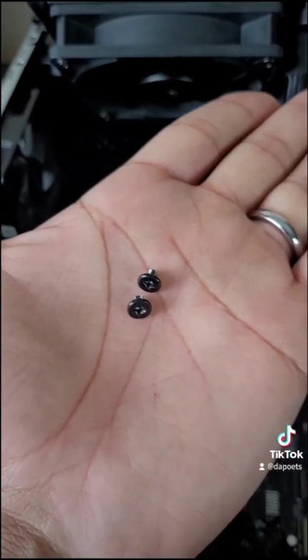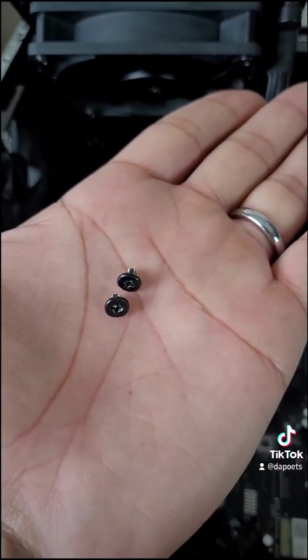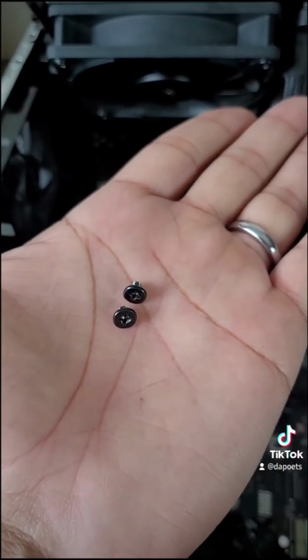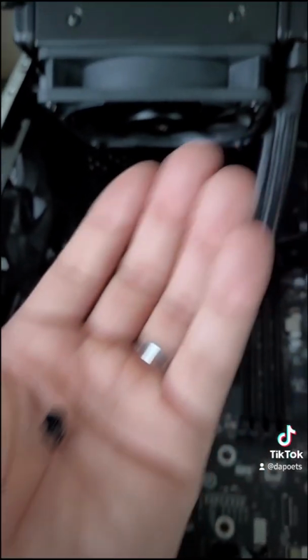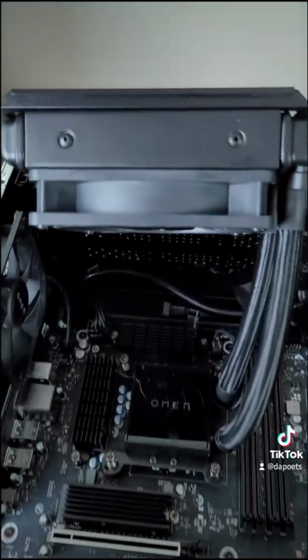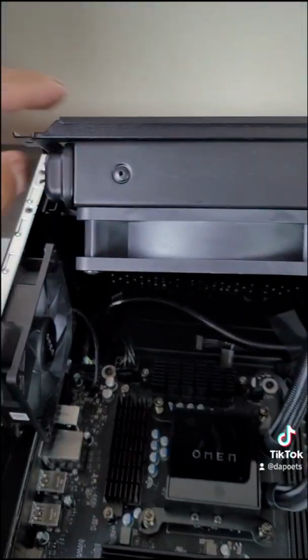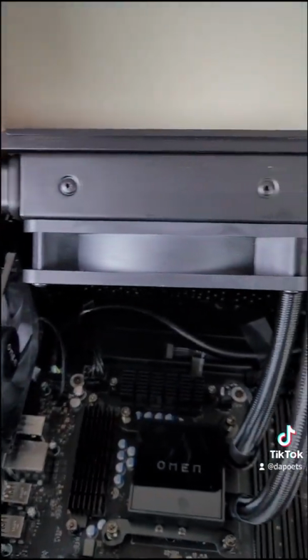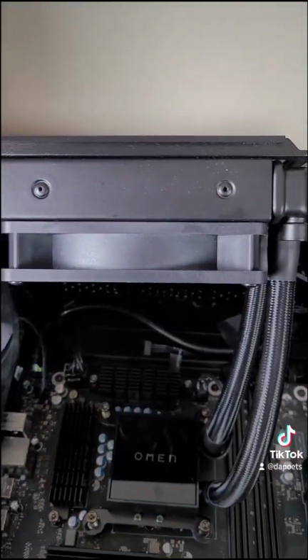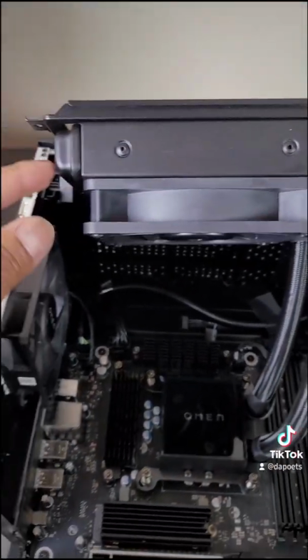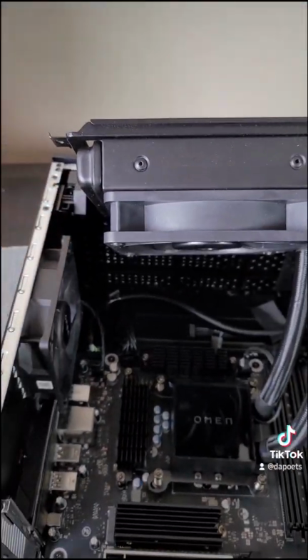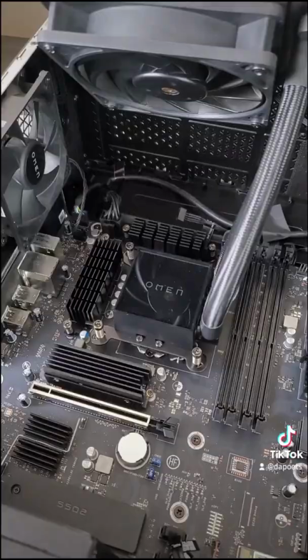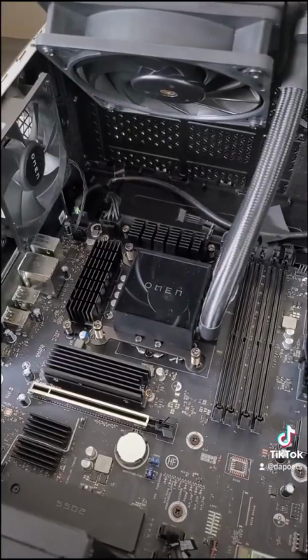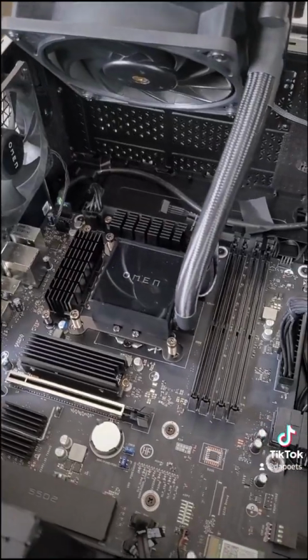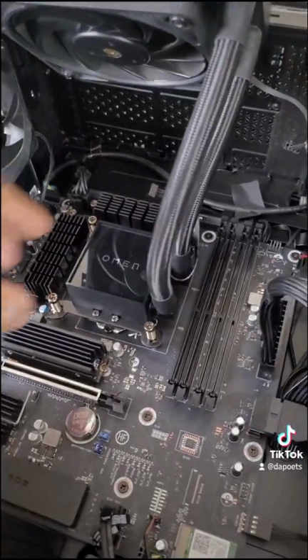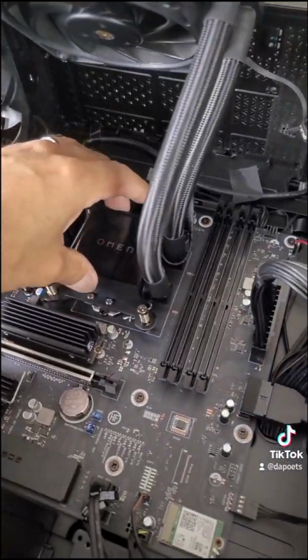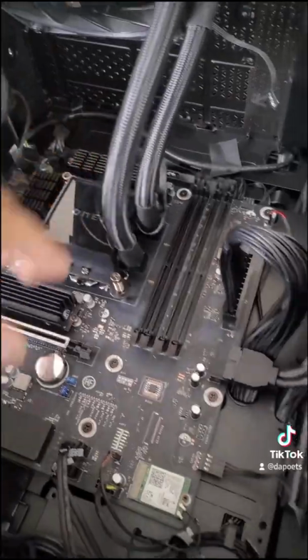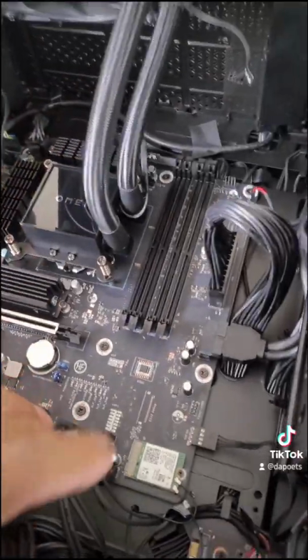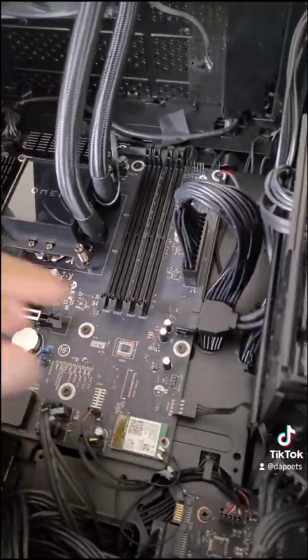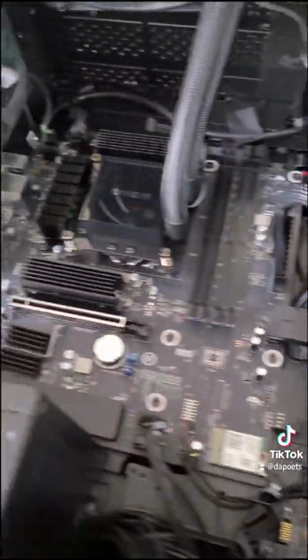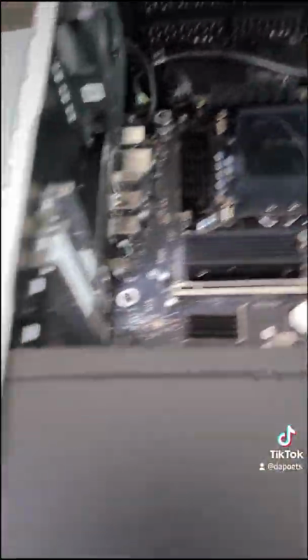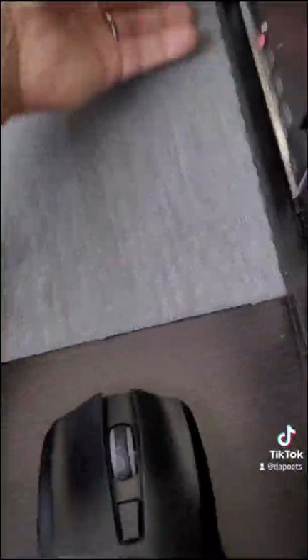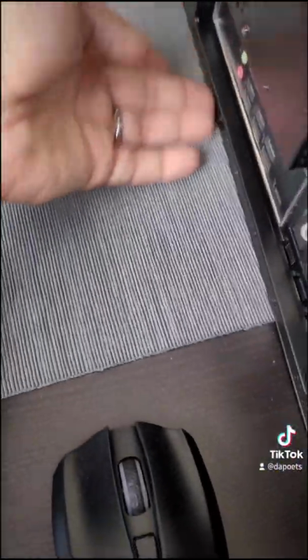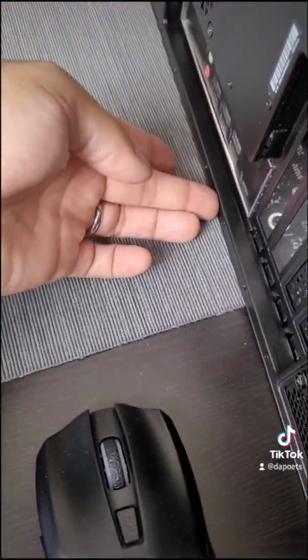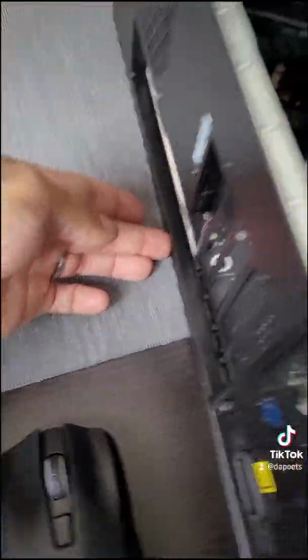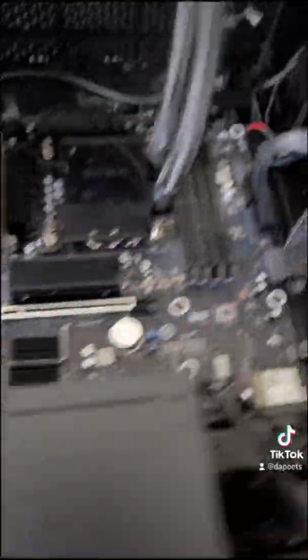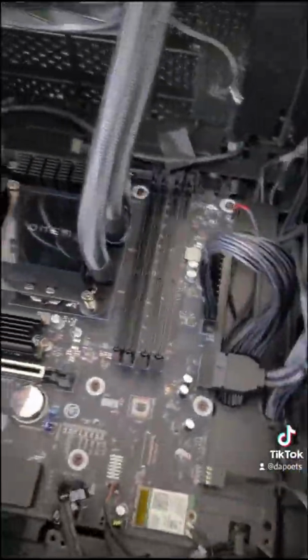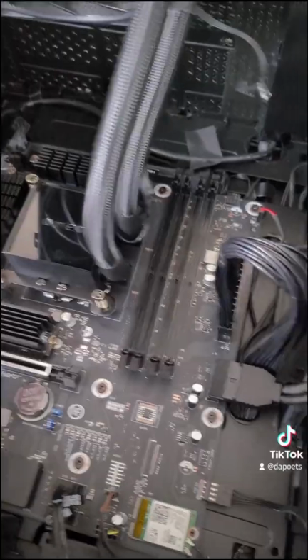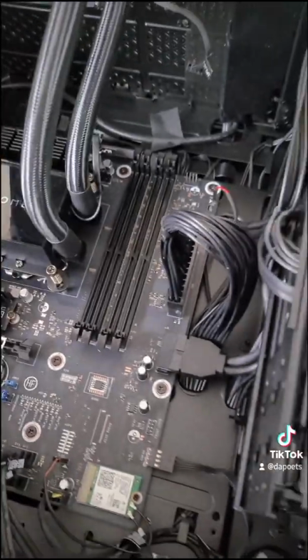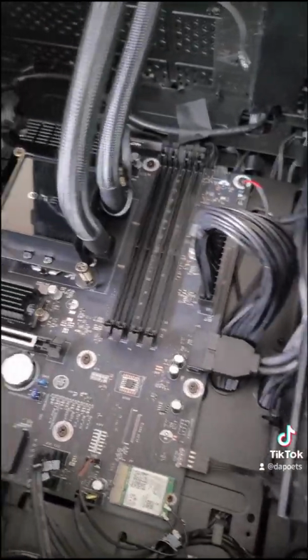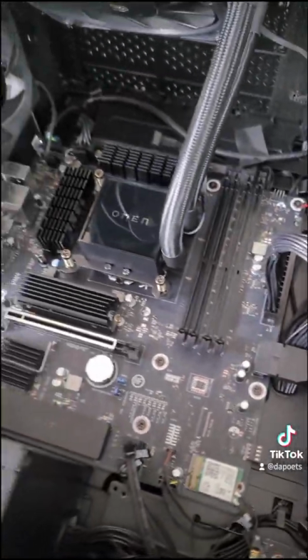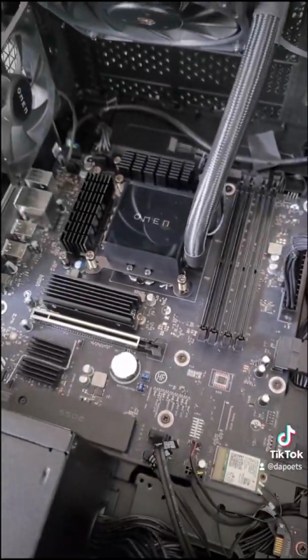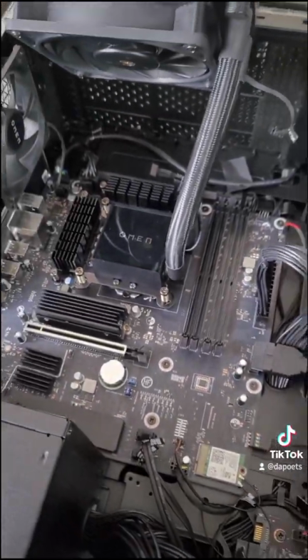Just these two little screws held it in here on like a tray — very easy to remove. Once I remove the pump, I need to see if I can take off the actual back of the case or if I have to remove the entire motherboard. Stay tuned.